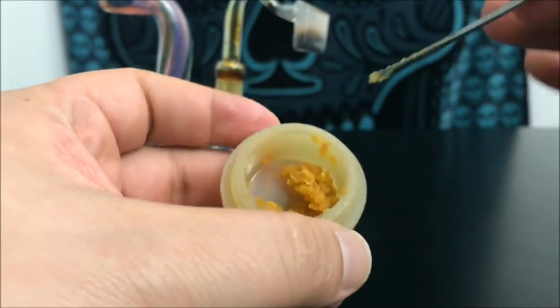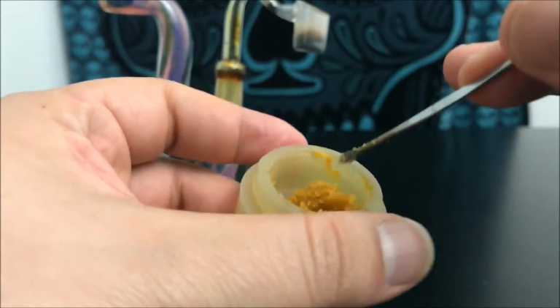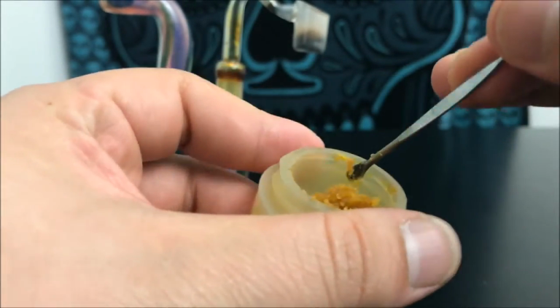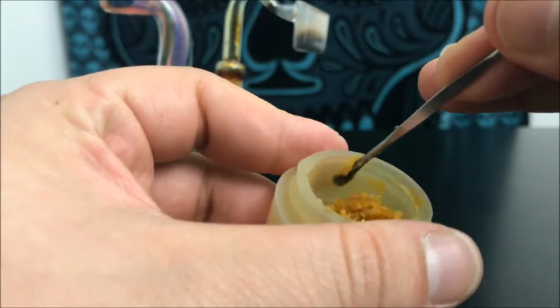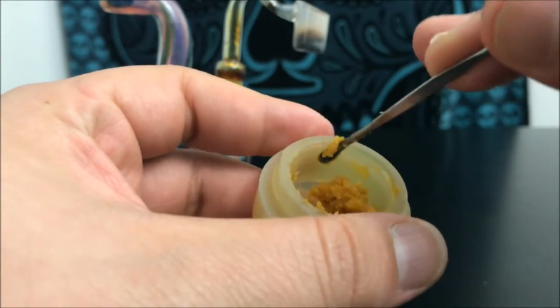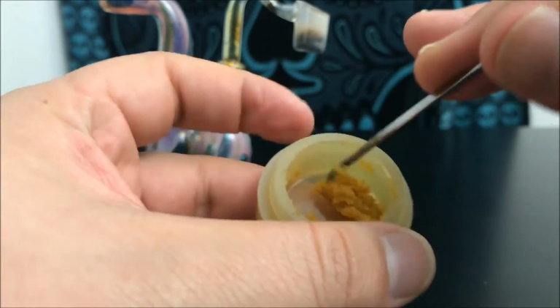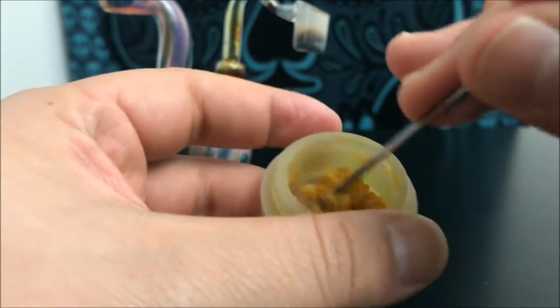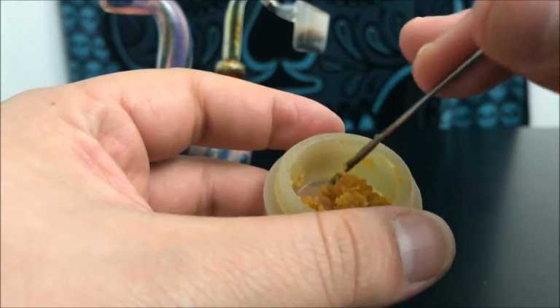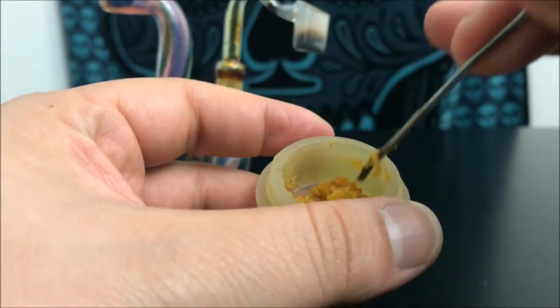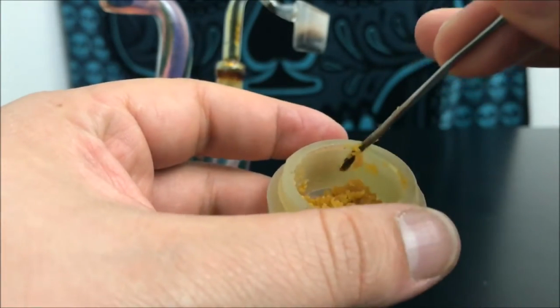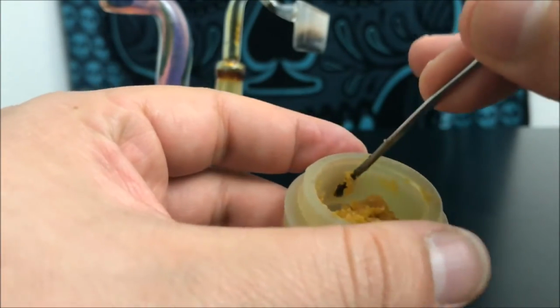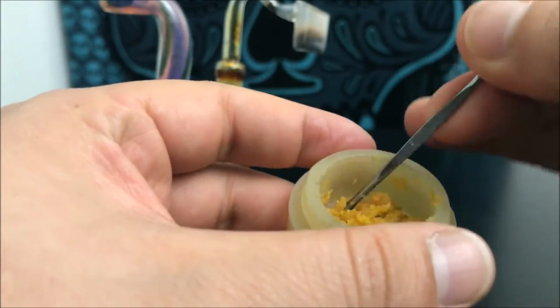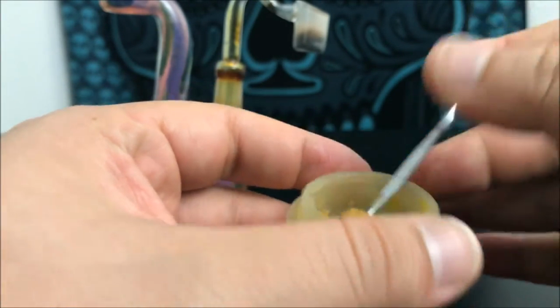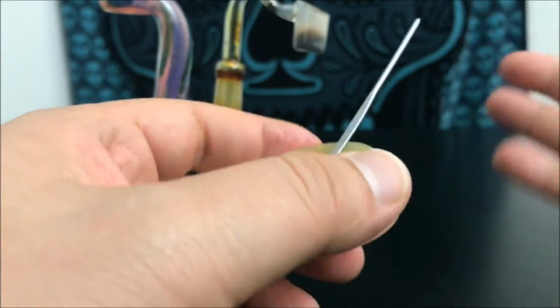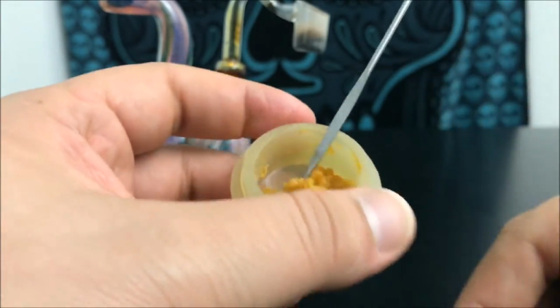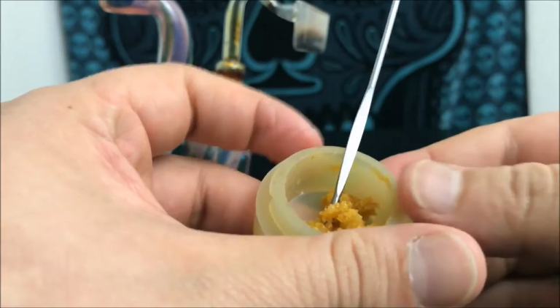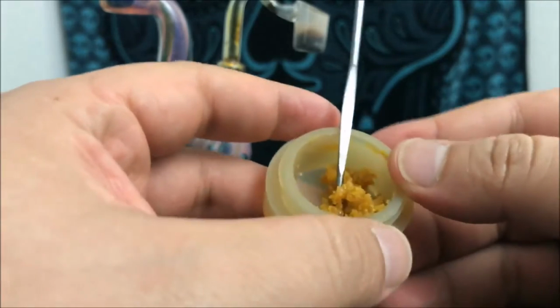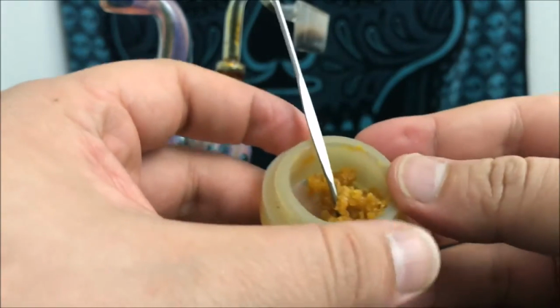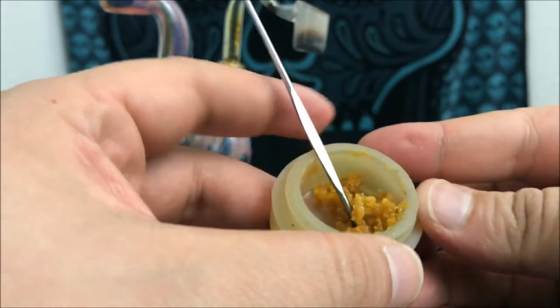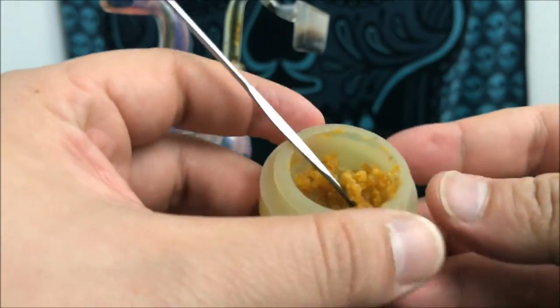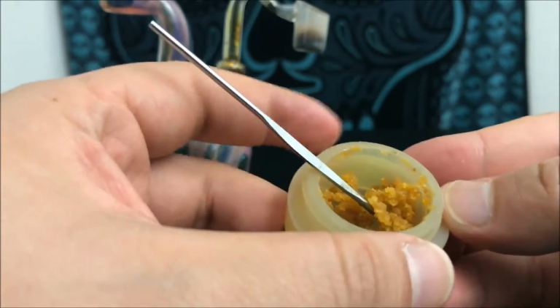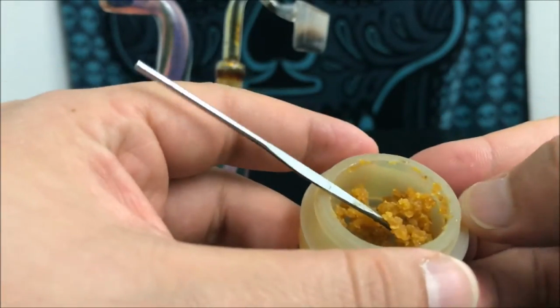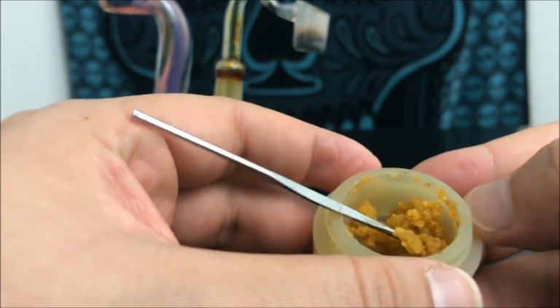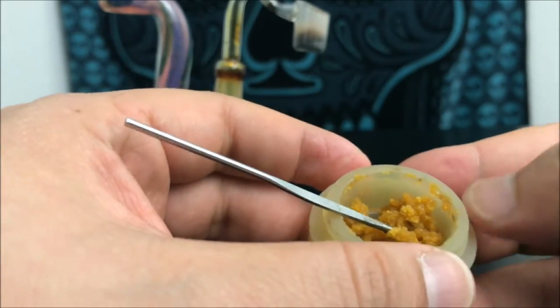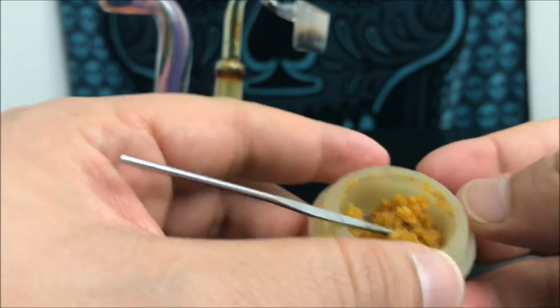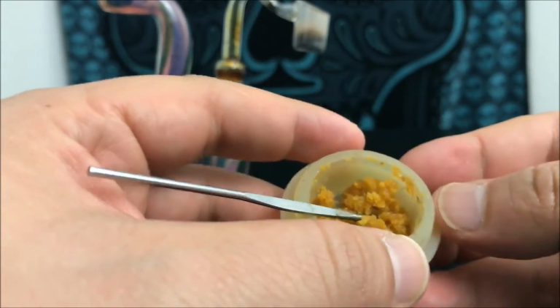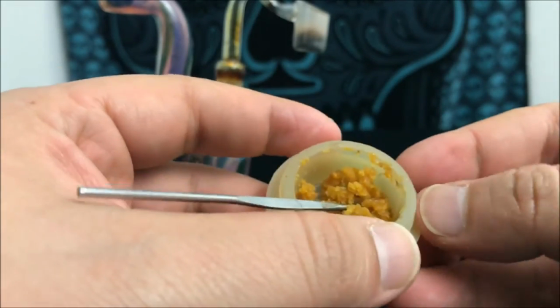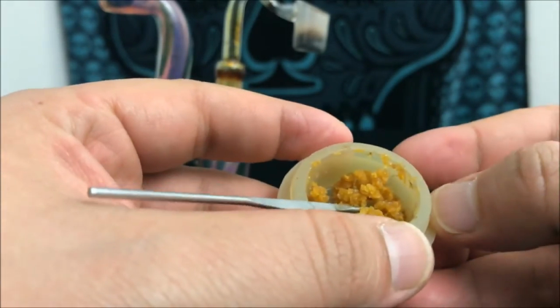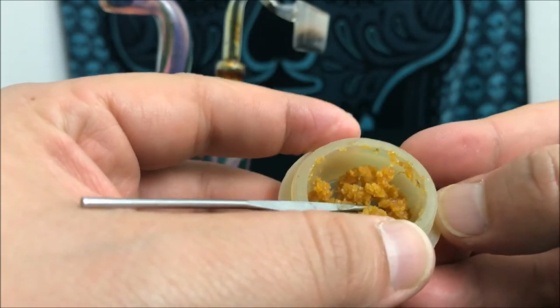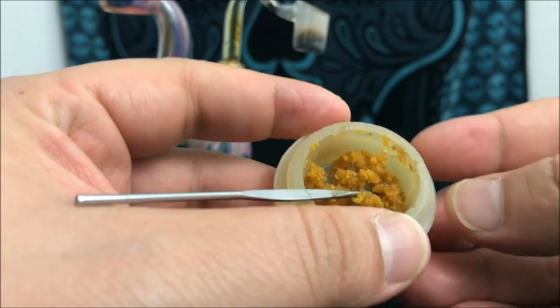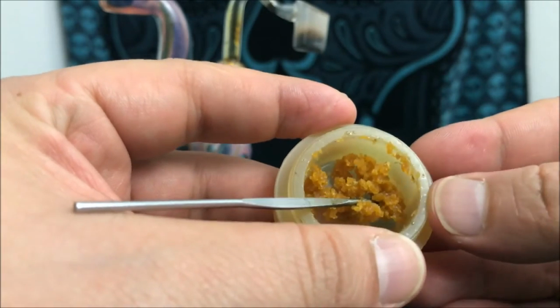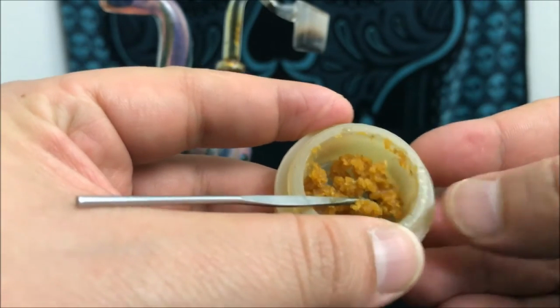This is really easy to work with and just one of the more popular forms of concentrates out there. With that, this has been Recreational 420 — I hope you guys enjoyed that. If there are any questions, just leave them down in the comment section and I'll do my best to get back to you in a timely manner.